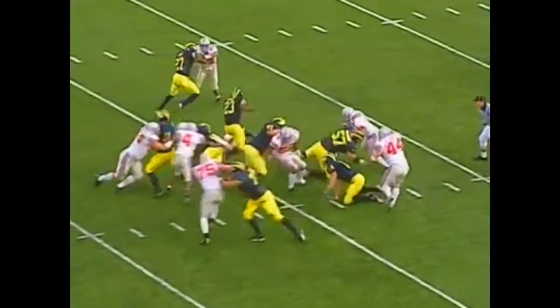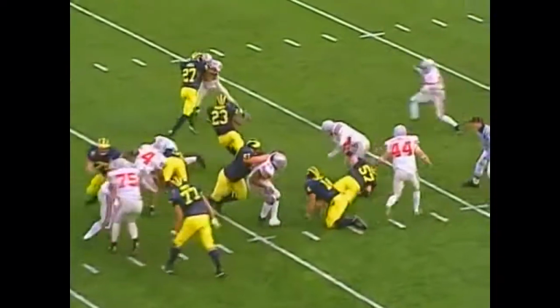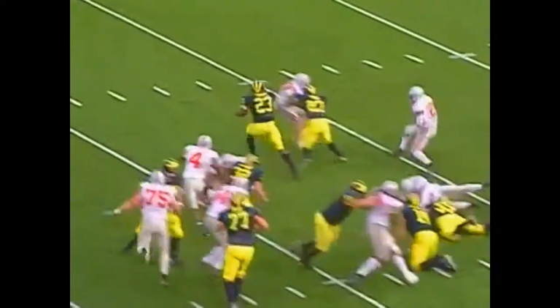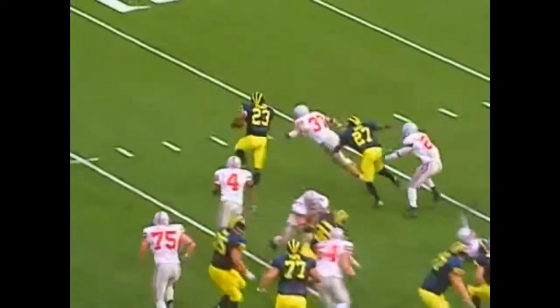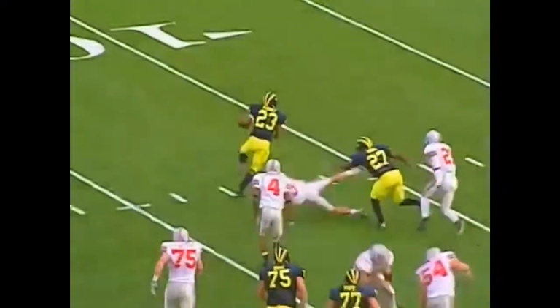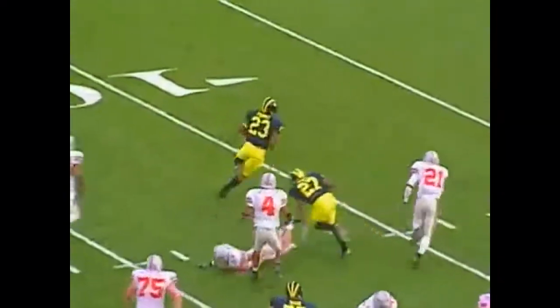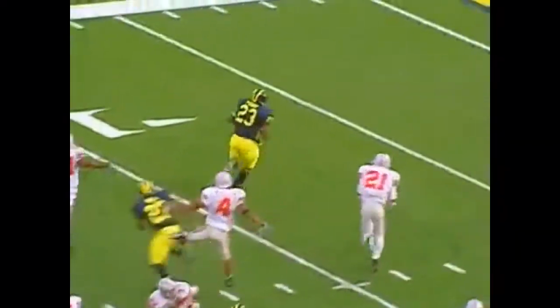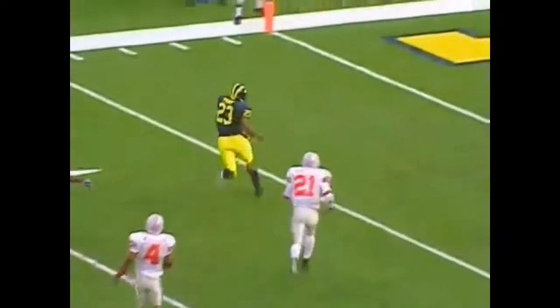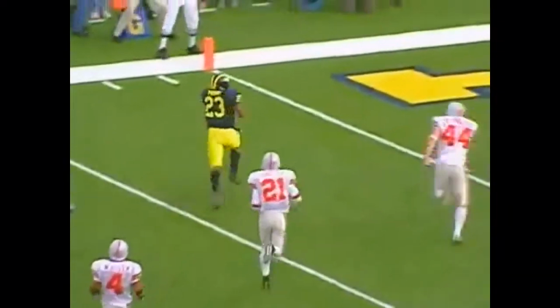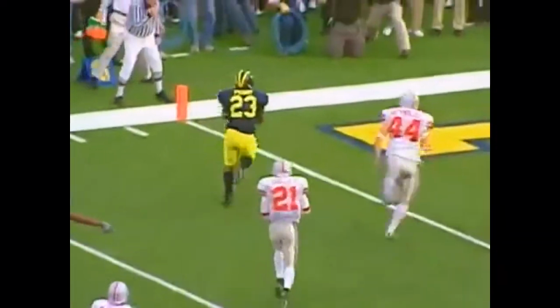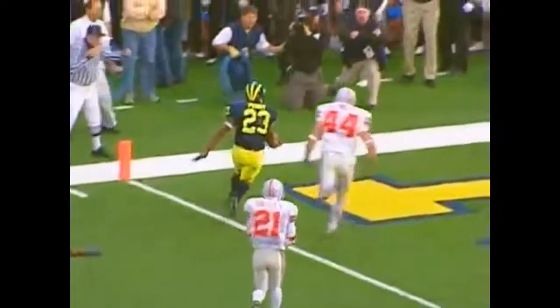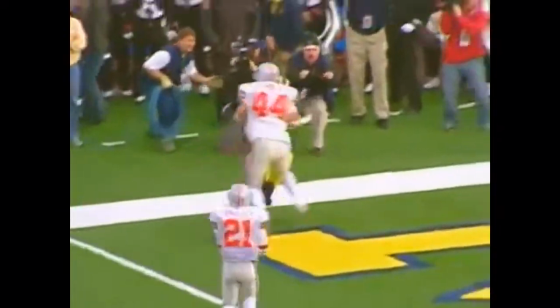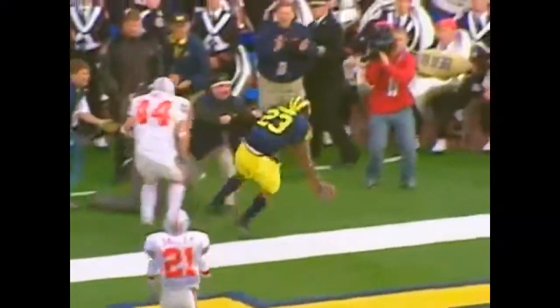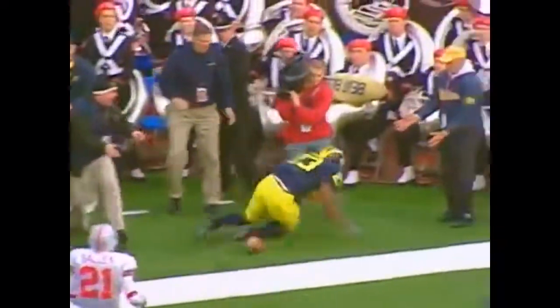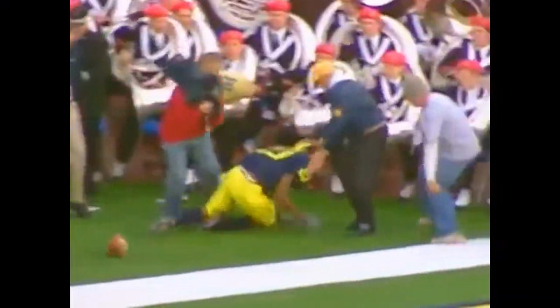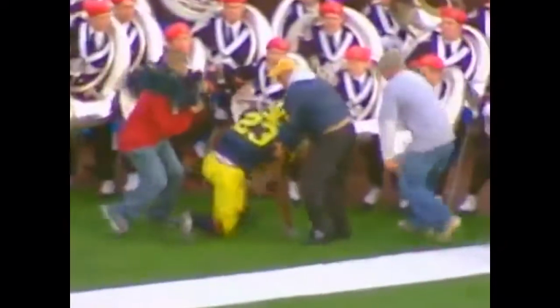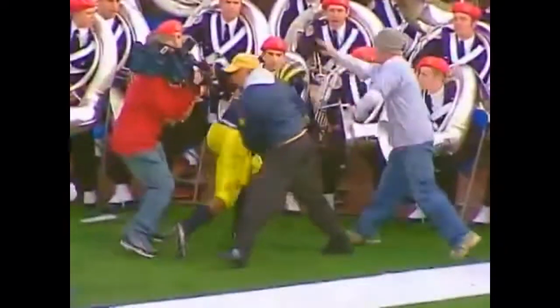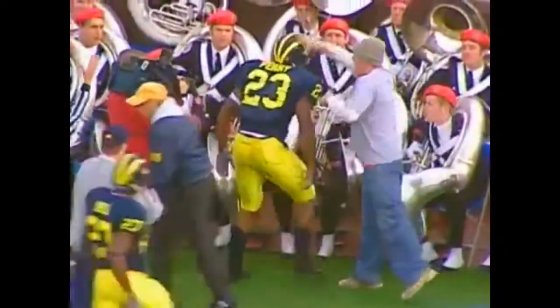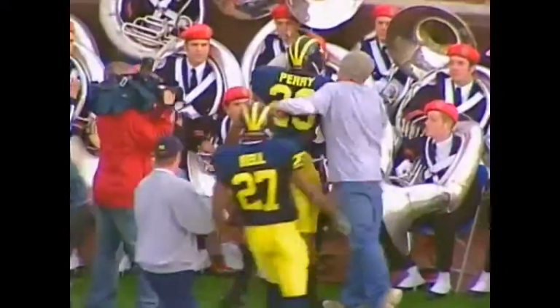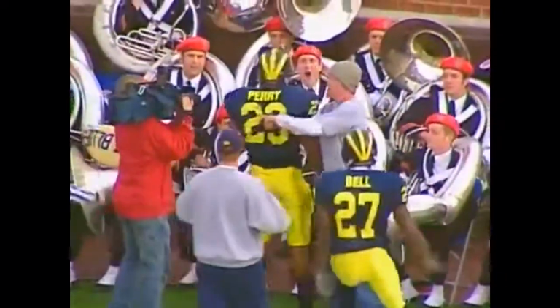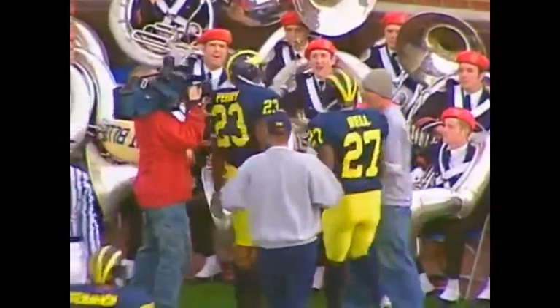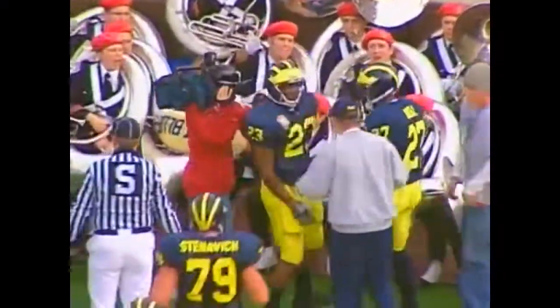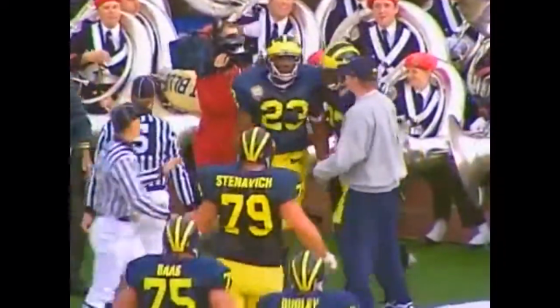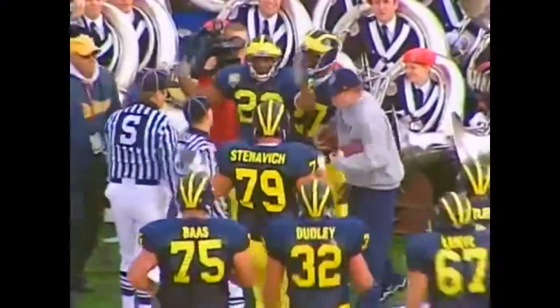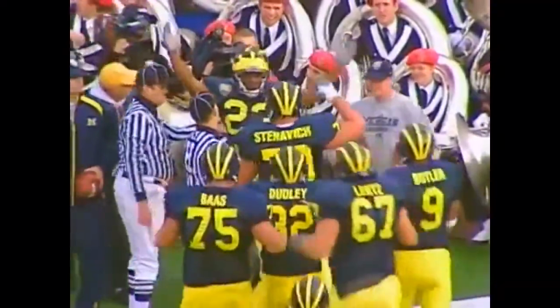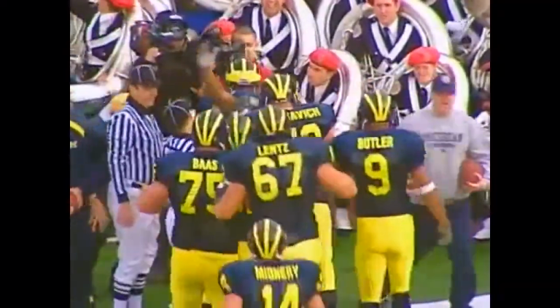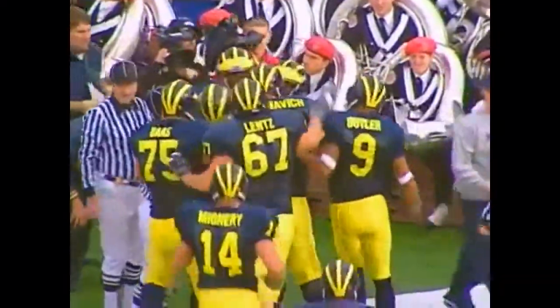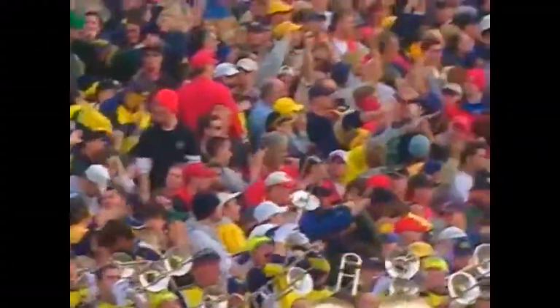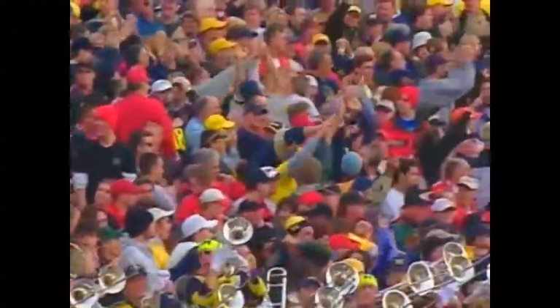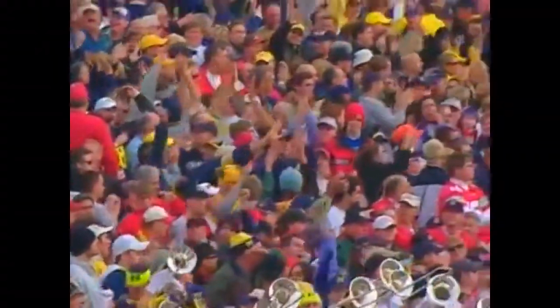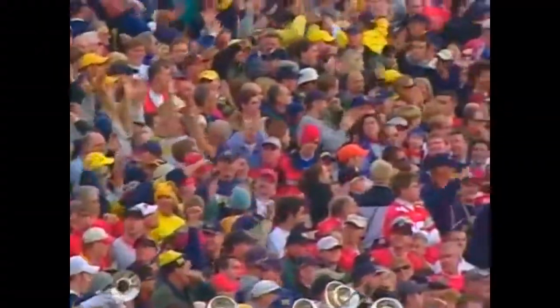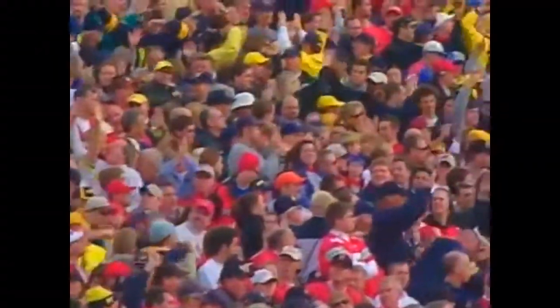Here's Perry again — high steps in left side, breaks outside. The 10, the 5 — touchdown Chris Perry! From 15 yards out he scores again. What a performance.